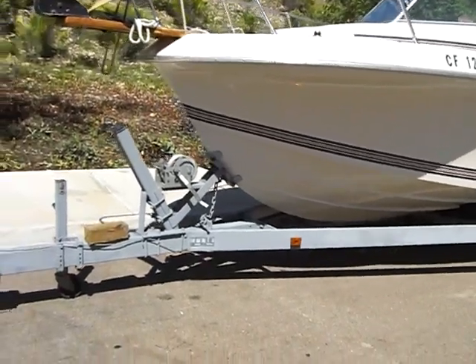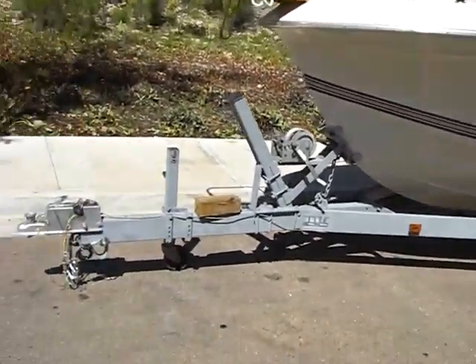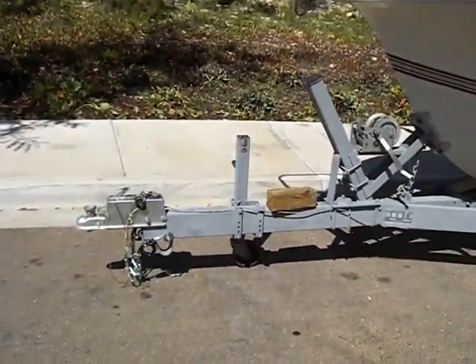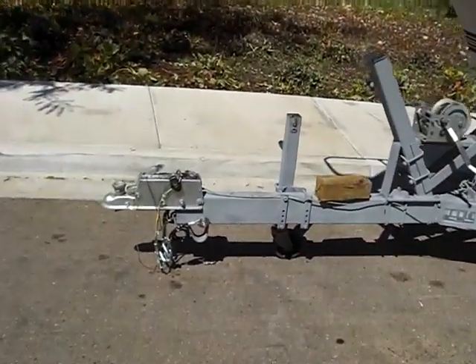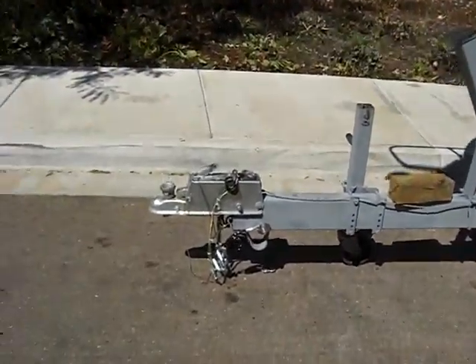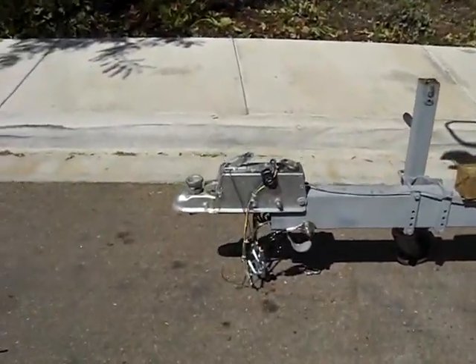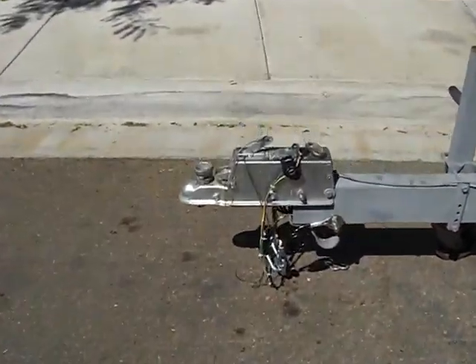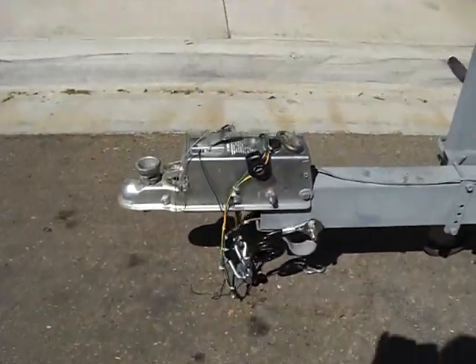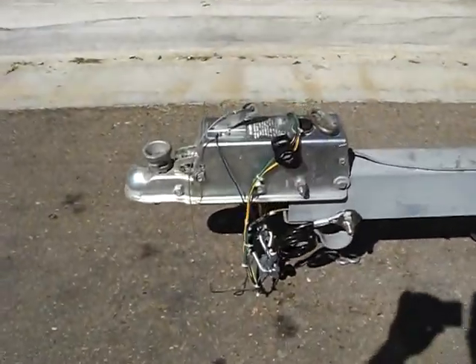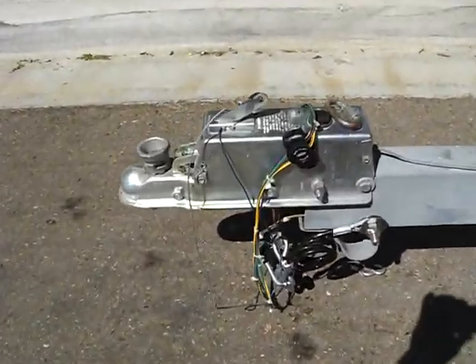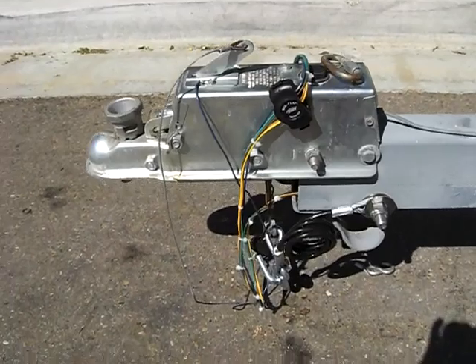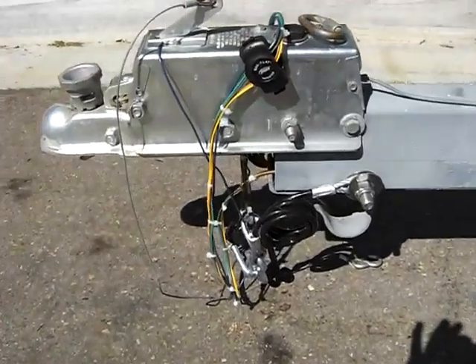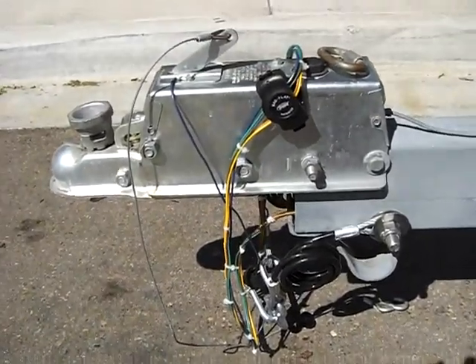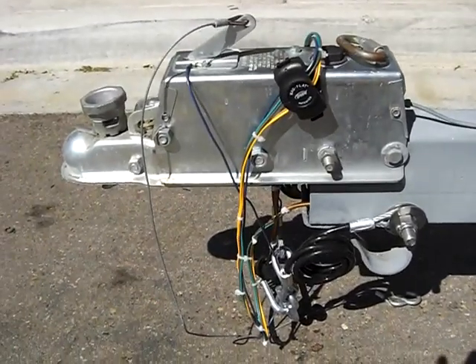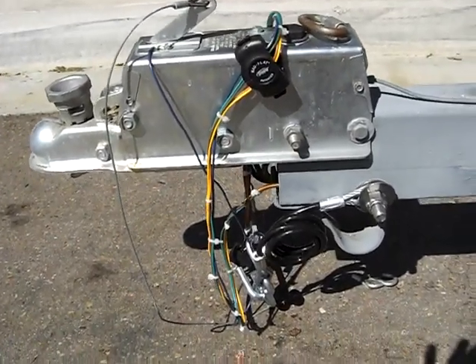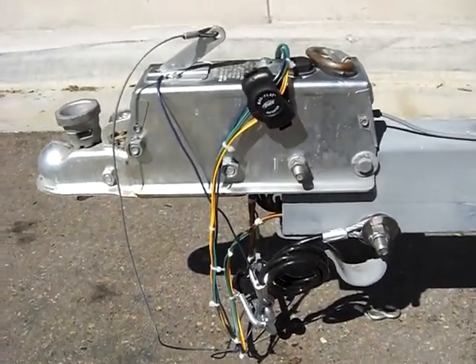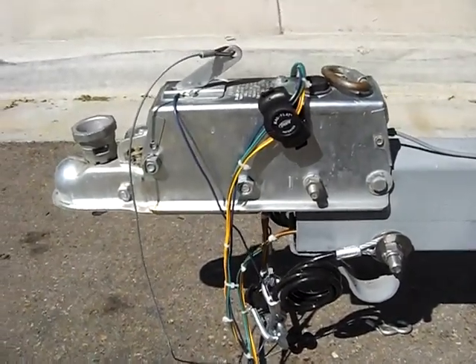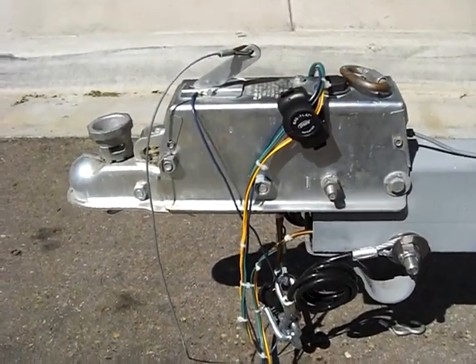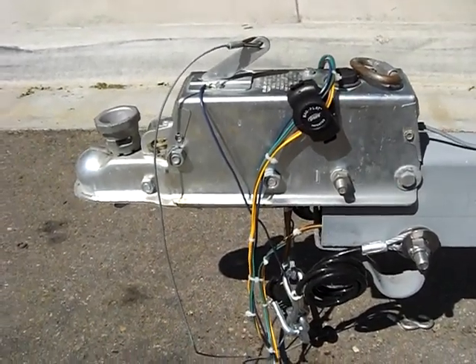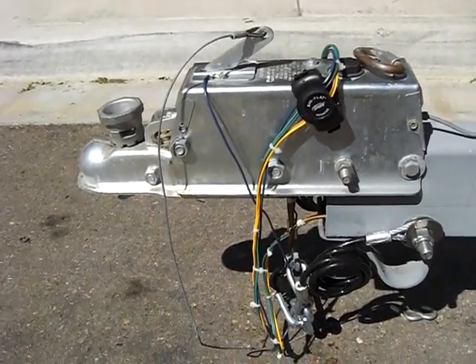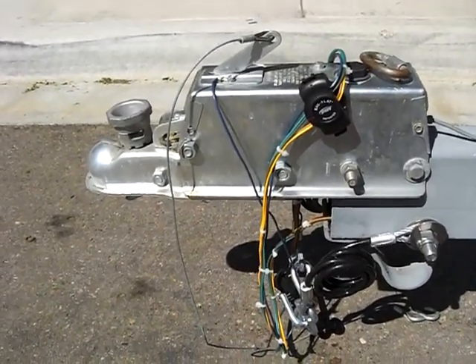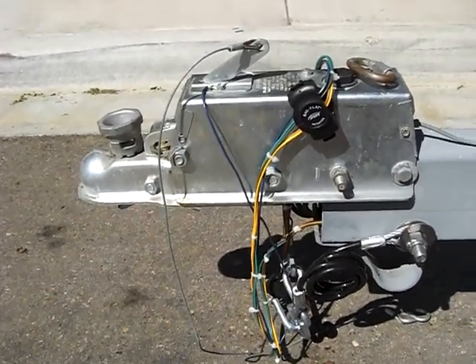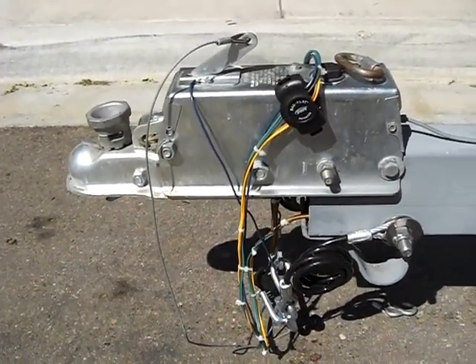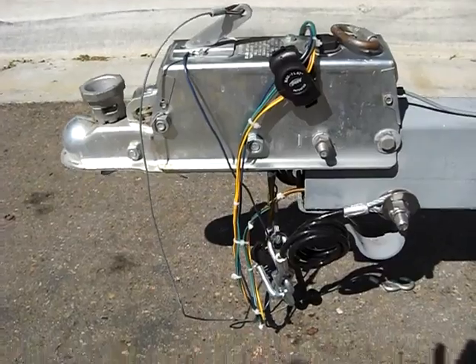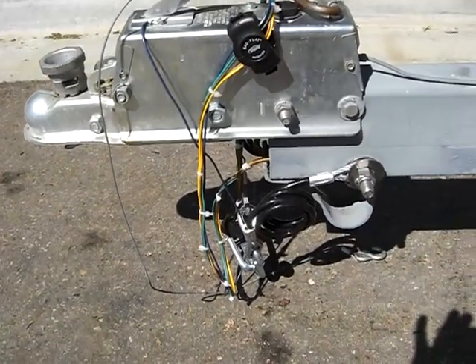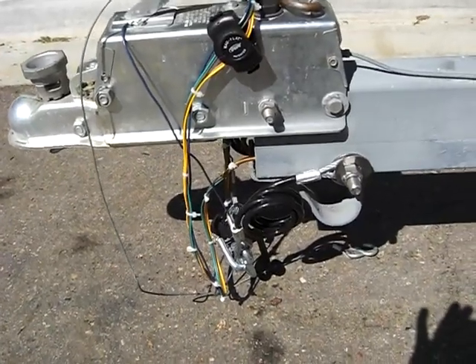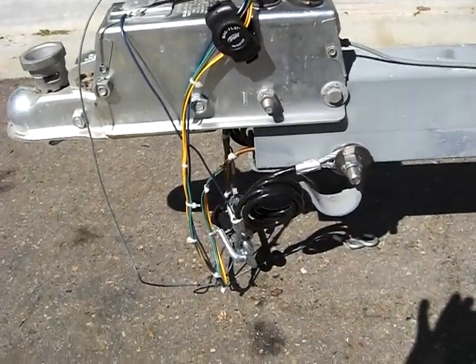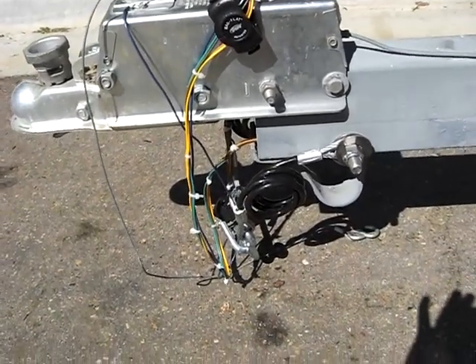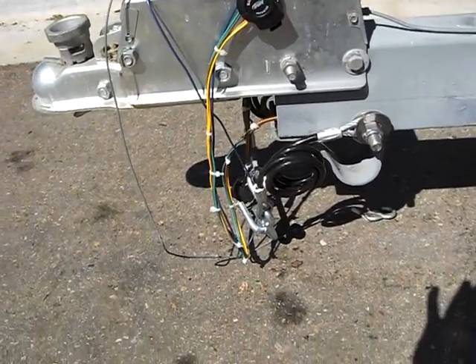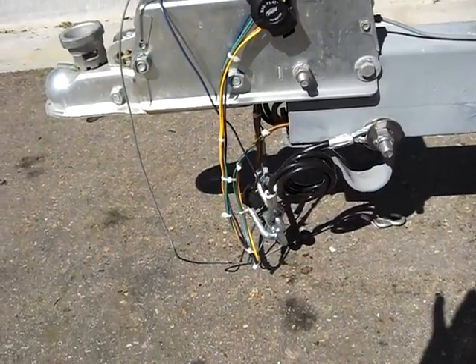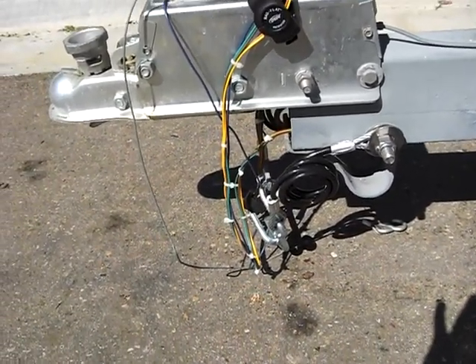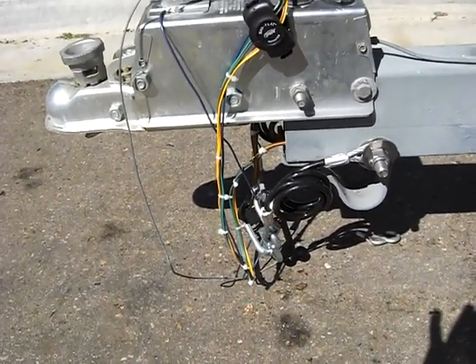We're going to start off by looking at the trailer. The trailer has had a new front put on, a new wiring harness all the way through, new LED lights, and new chains that are tucked away.